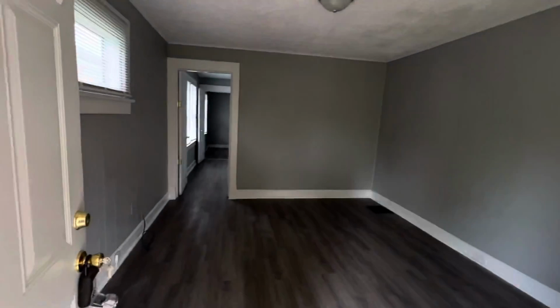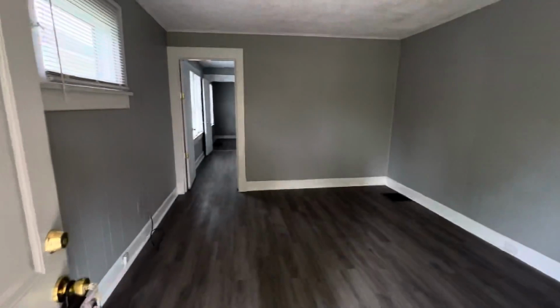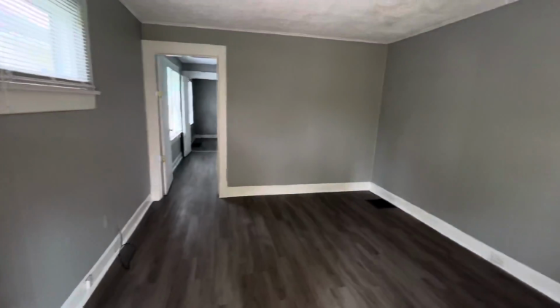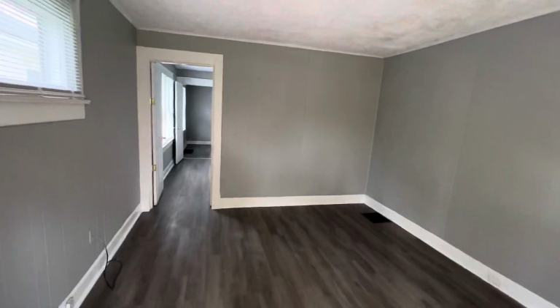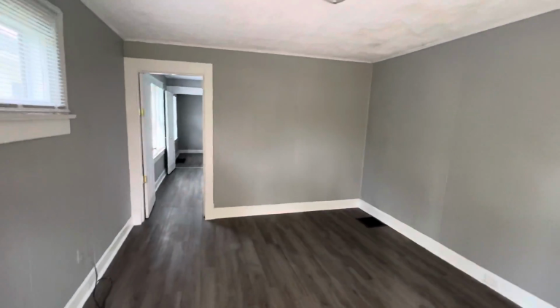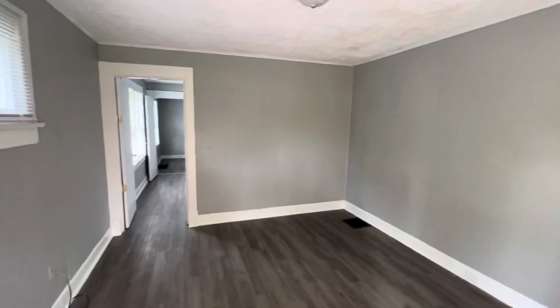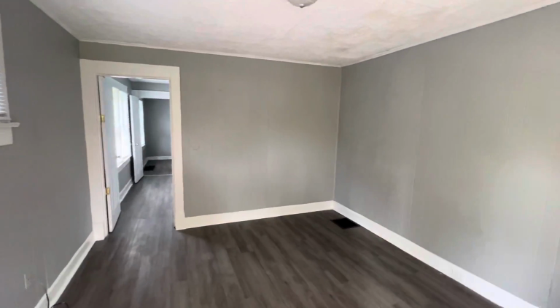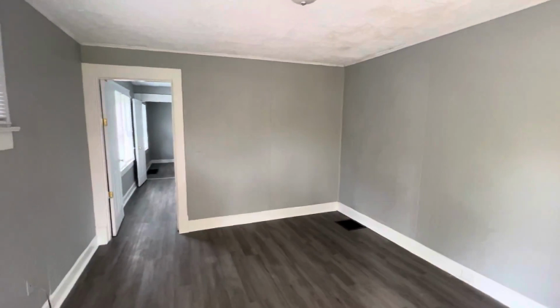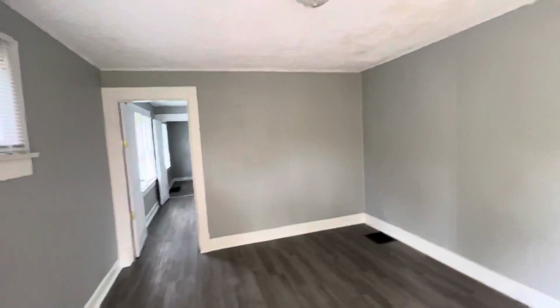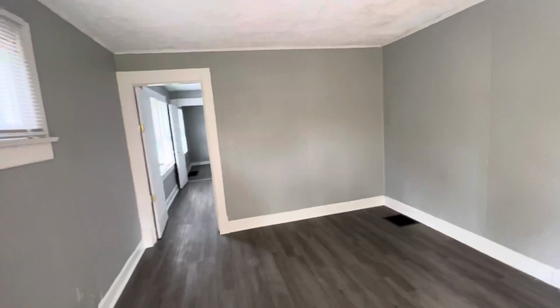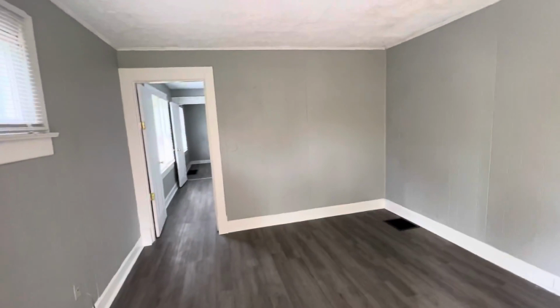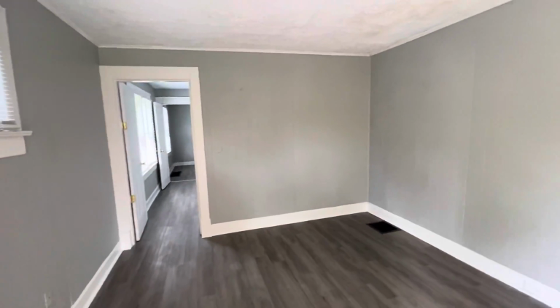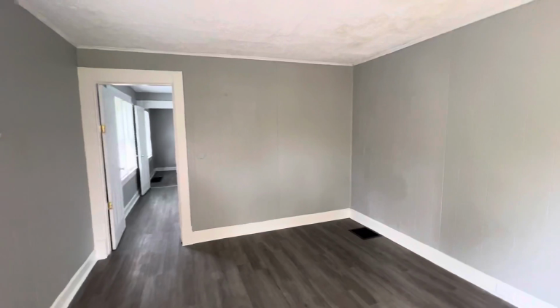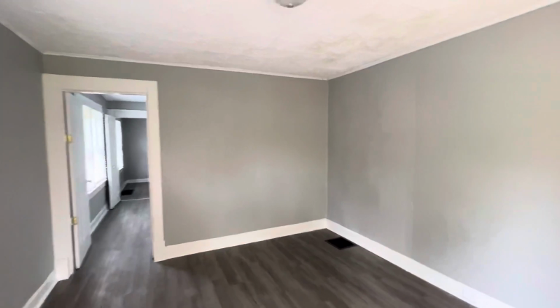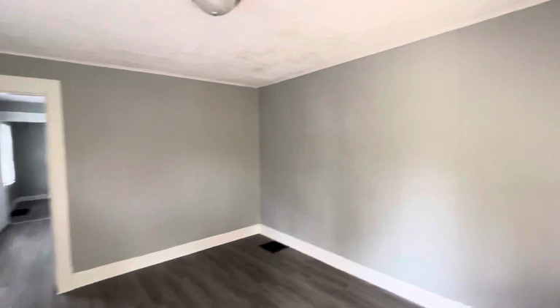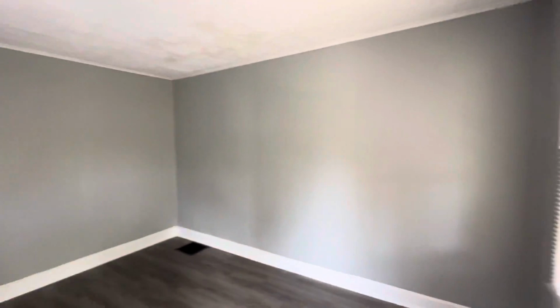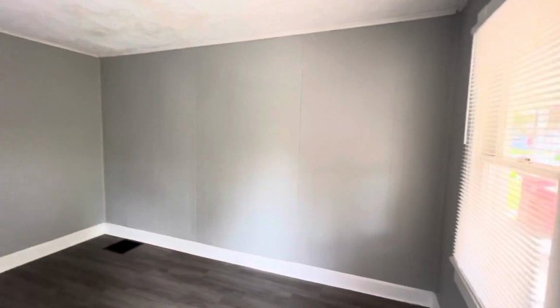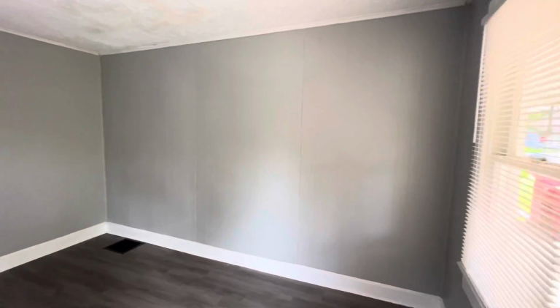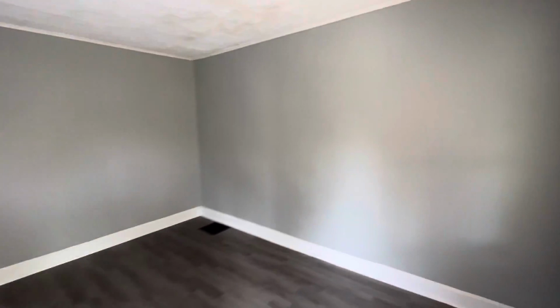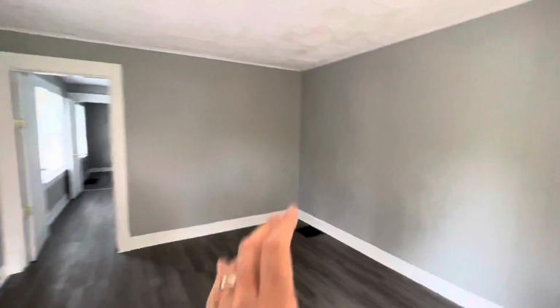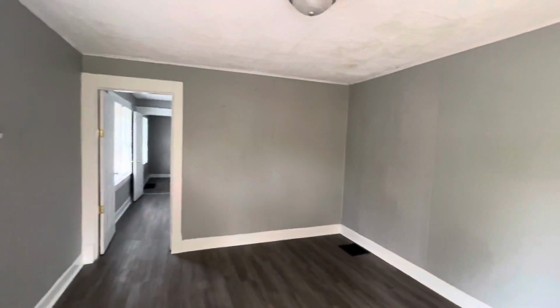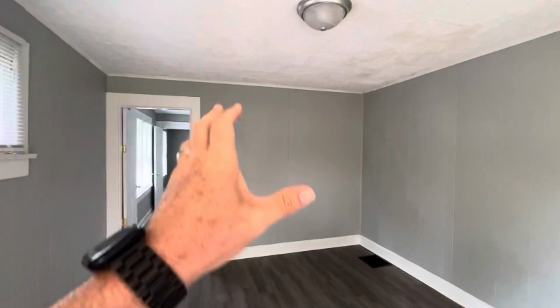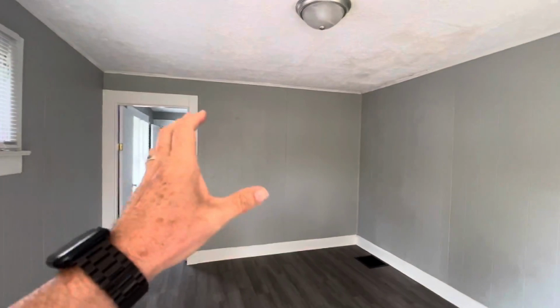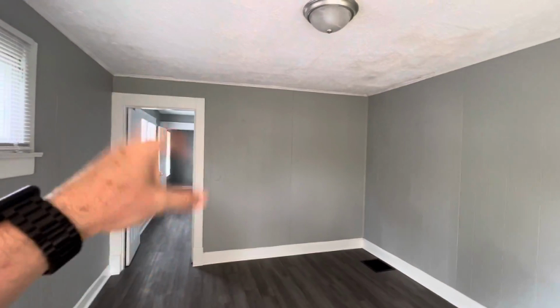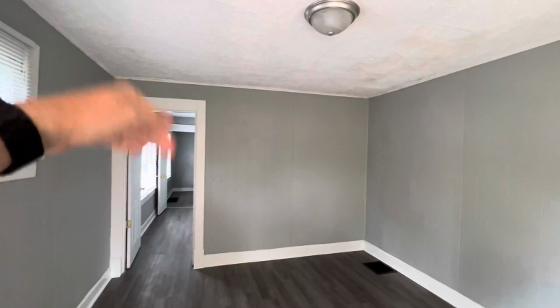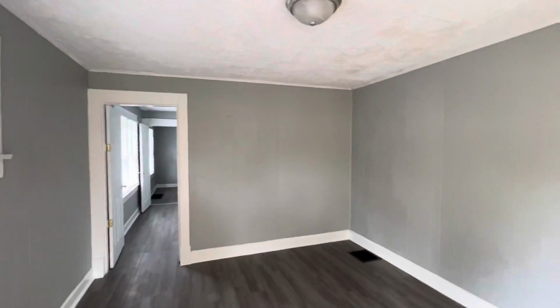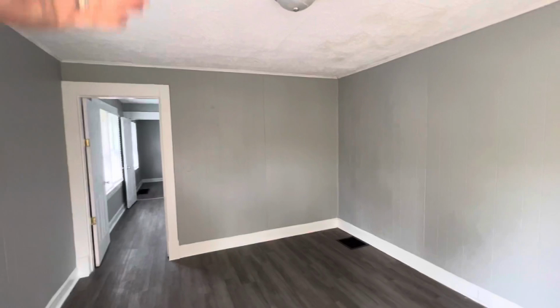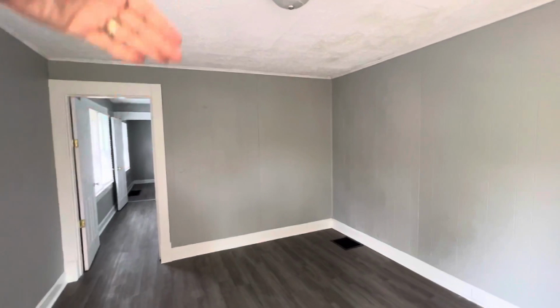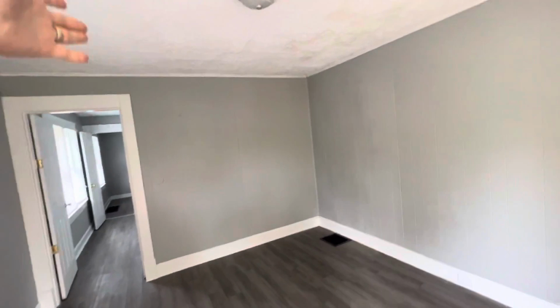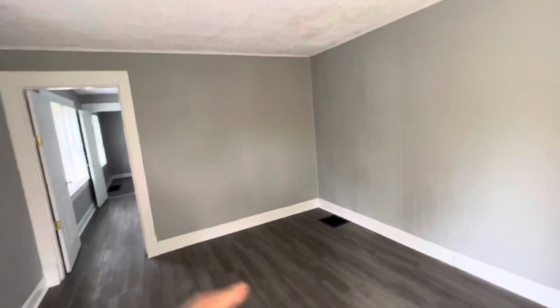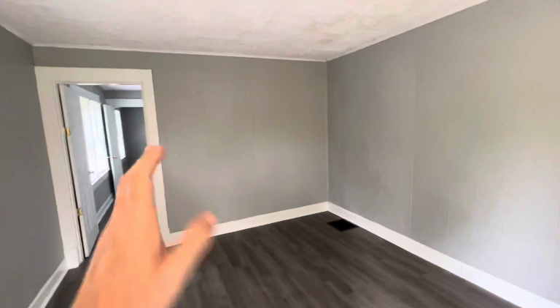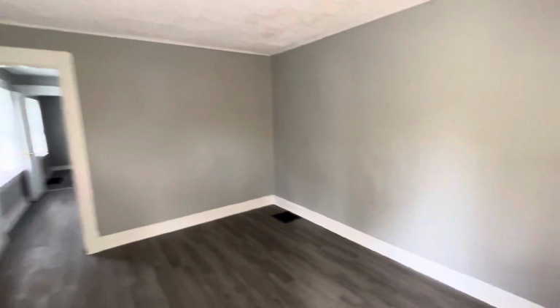Both of these units are going to be that kind of shotgun-style one-bedroom efficiency, where you've got living, kitchen, bath — all the way to the back and everything.